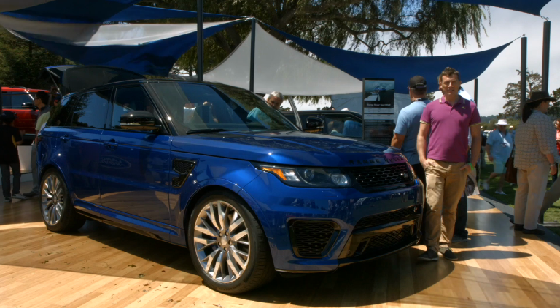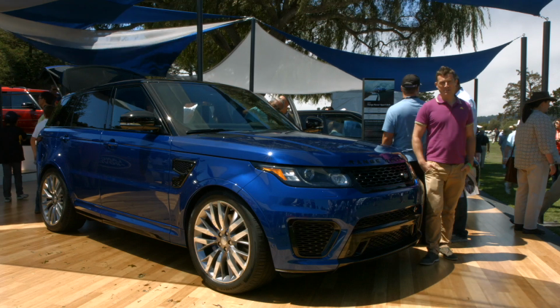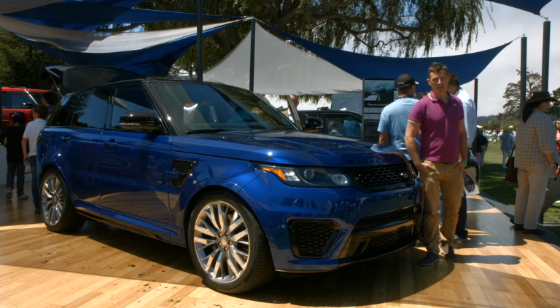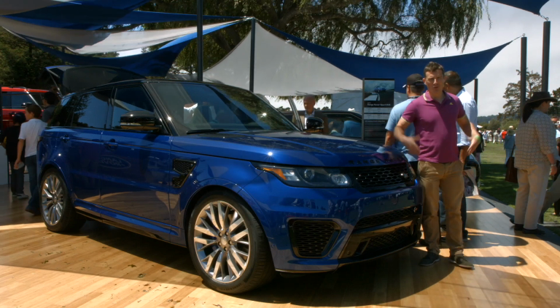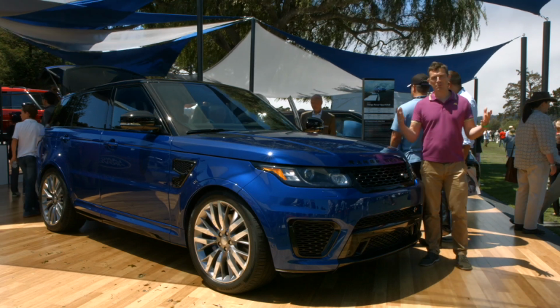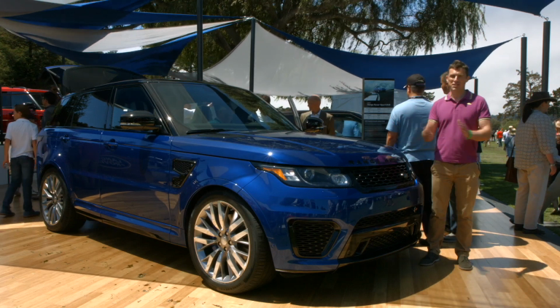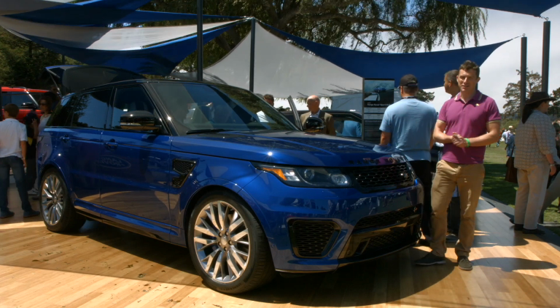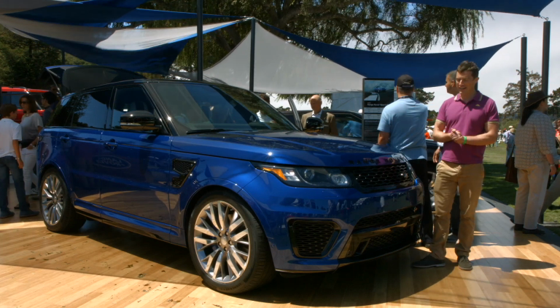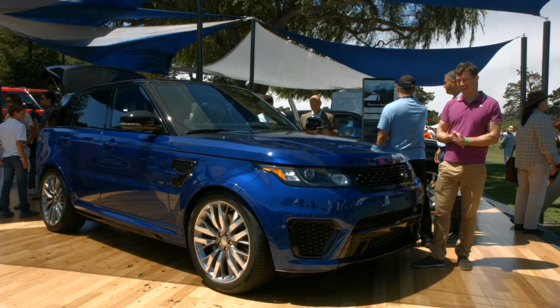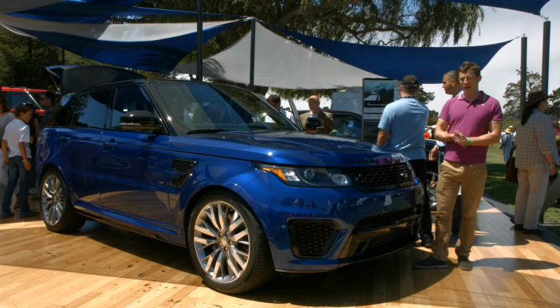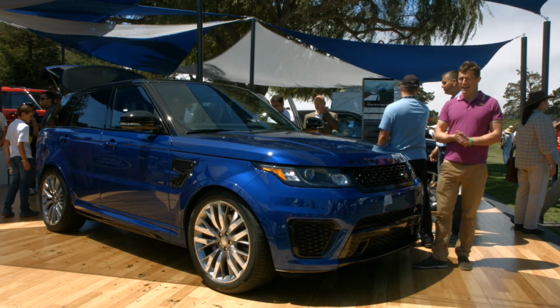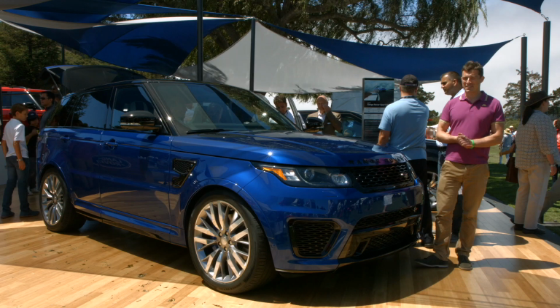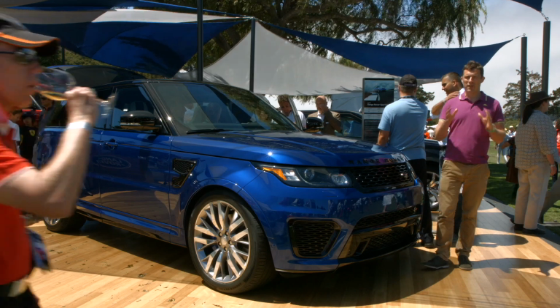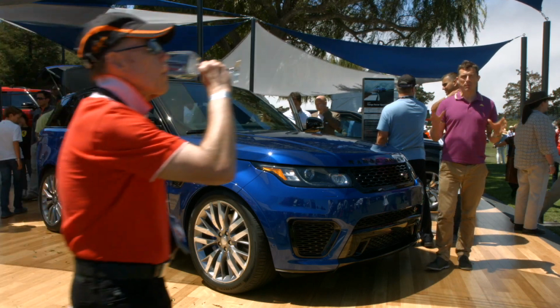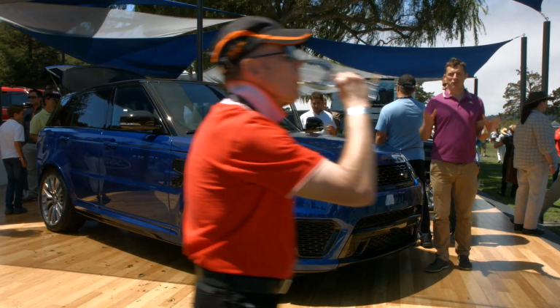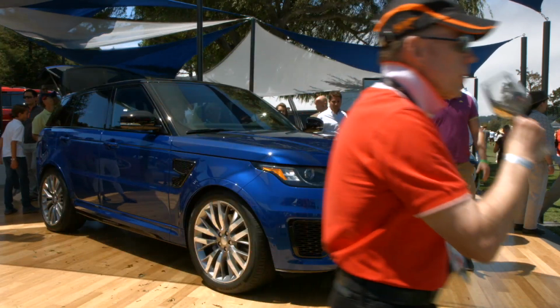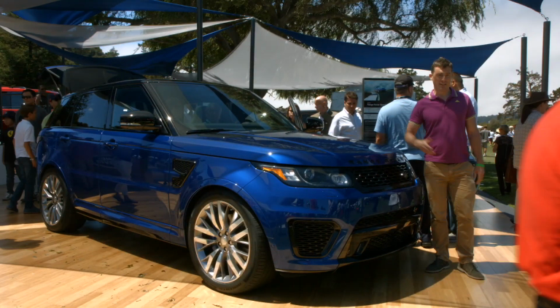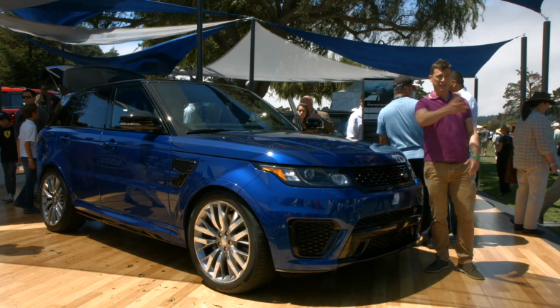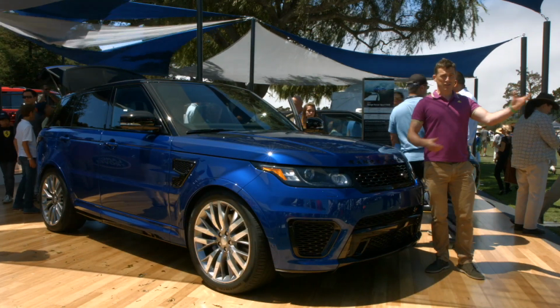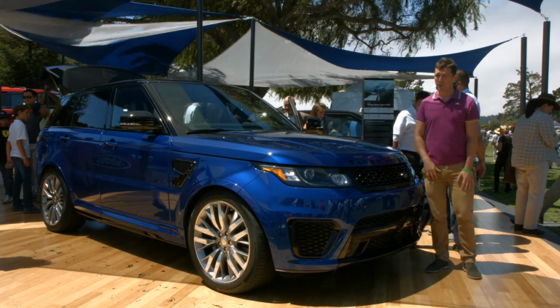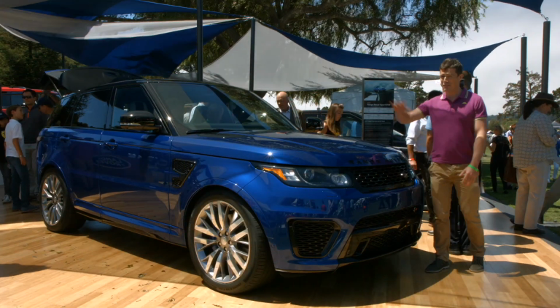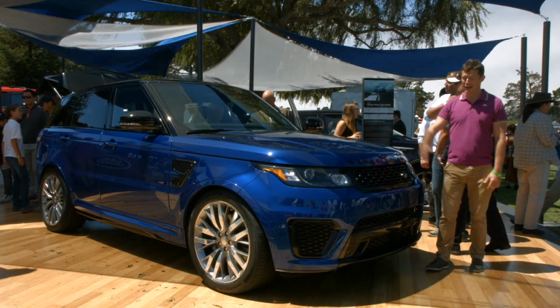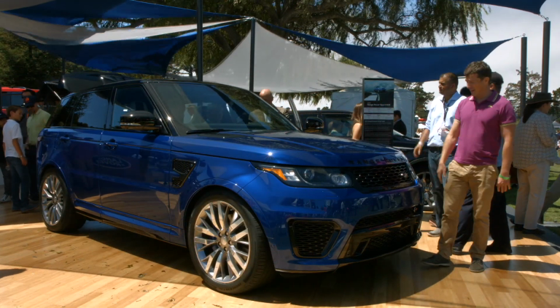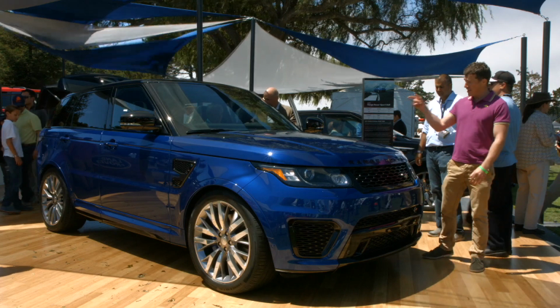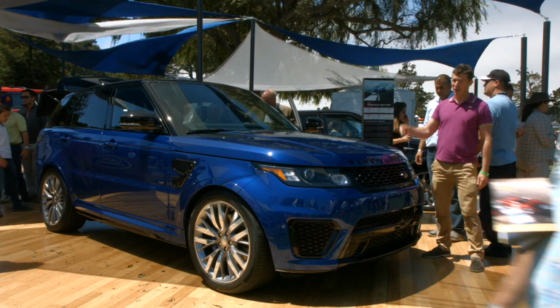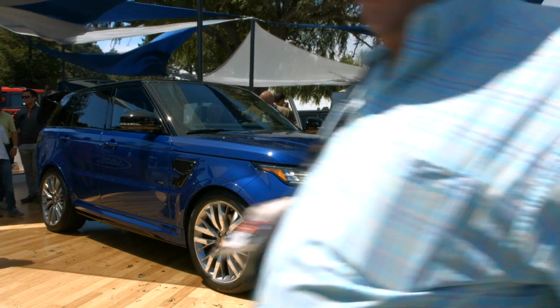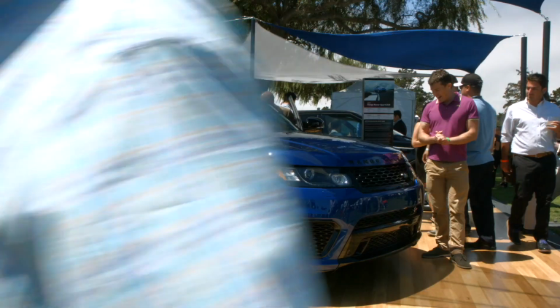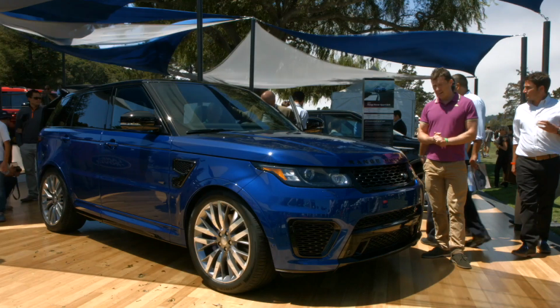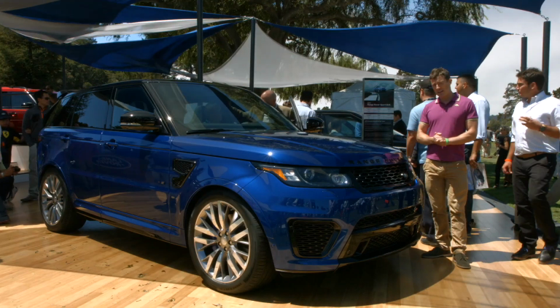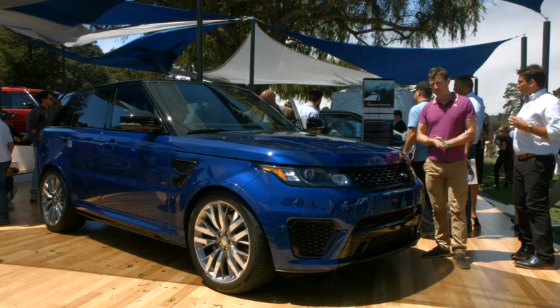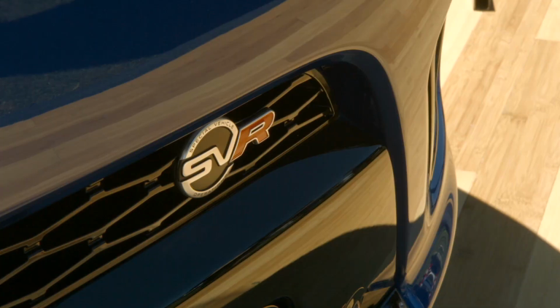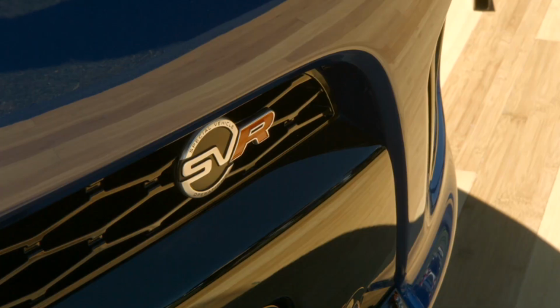Welcome to Pebble Beach, the world's poshest car show. We're here today on the Land Rover stand with their most powerful vehicle ever. There are lots of people milling around checking out all the vehicles. What we've got here is the Range Rover Sport SVR.